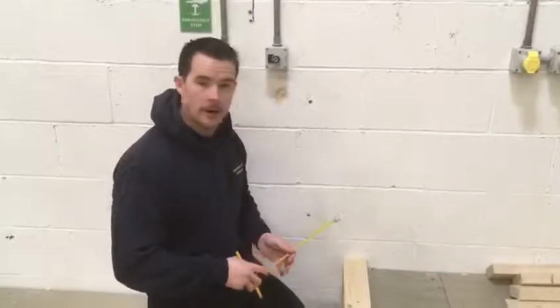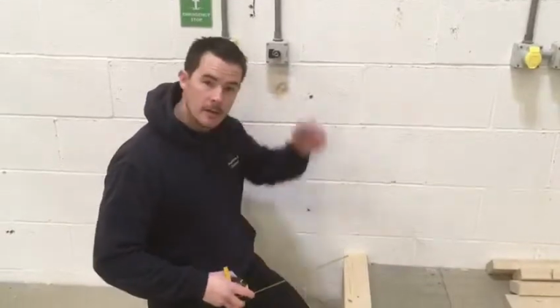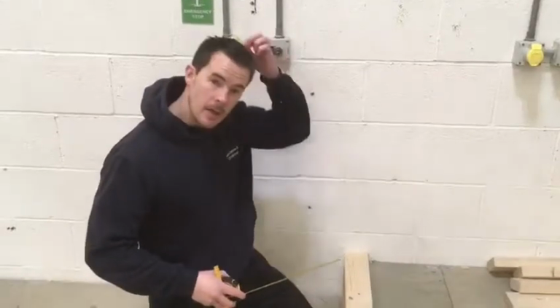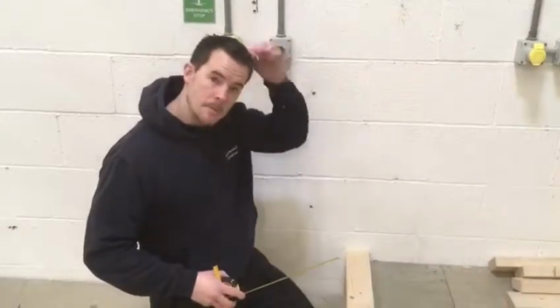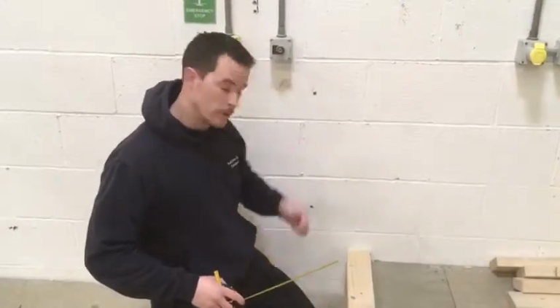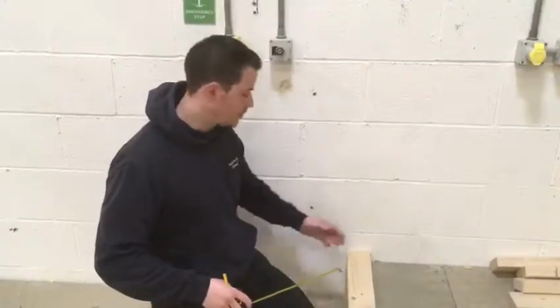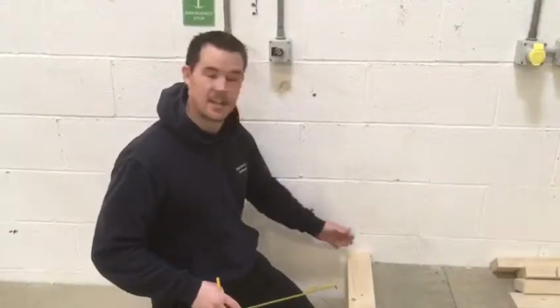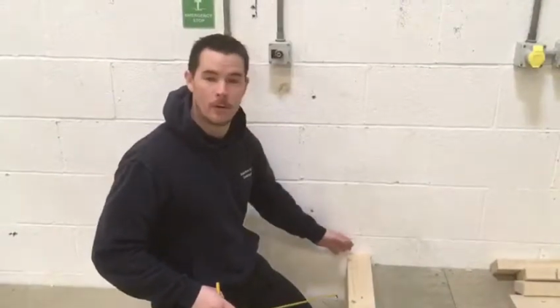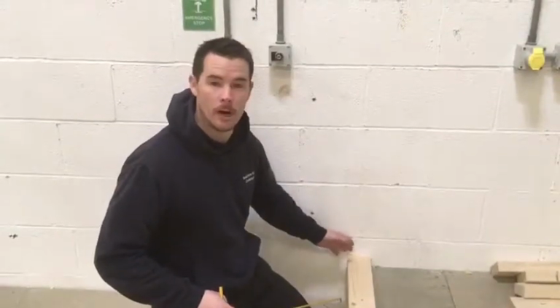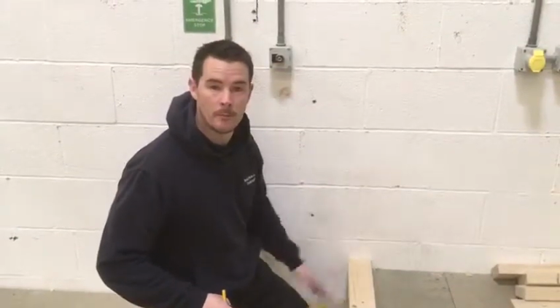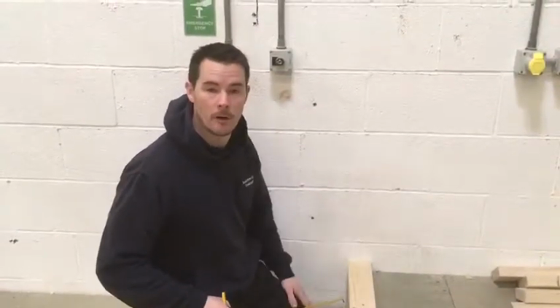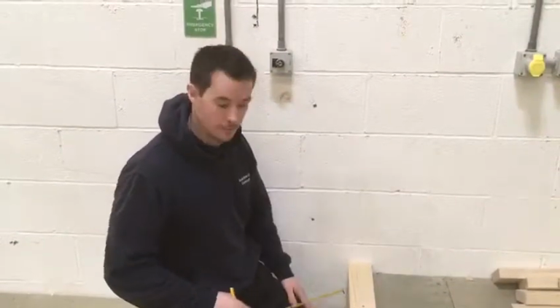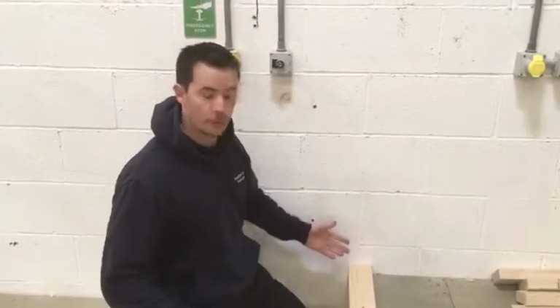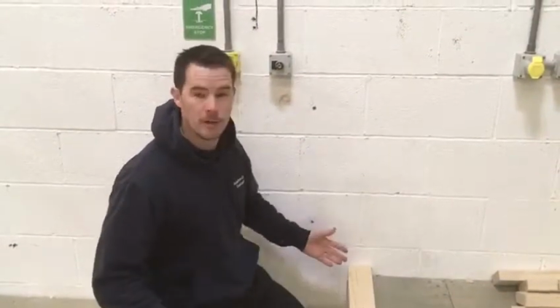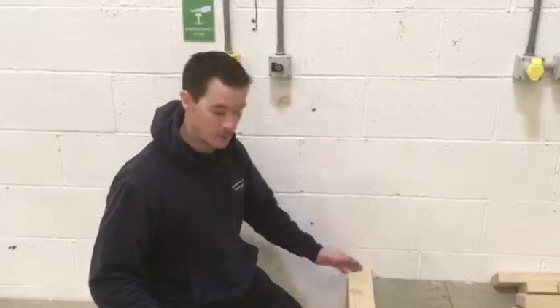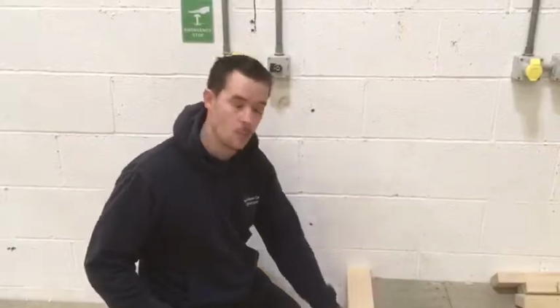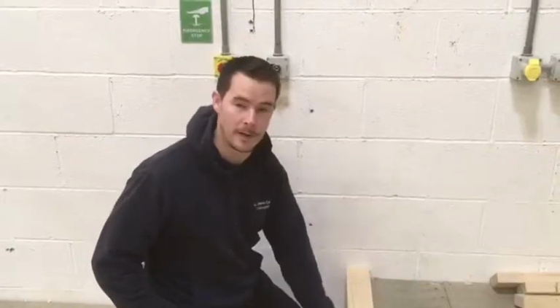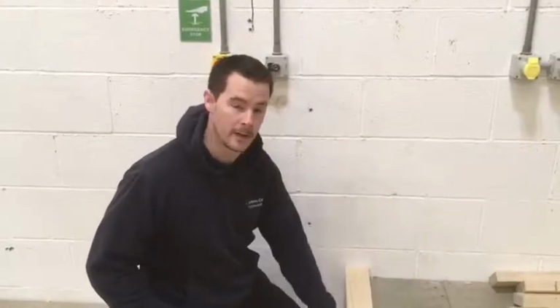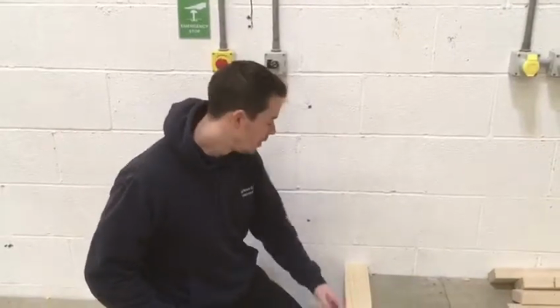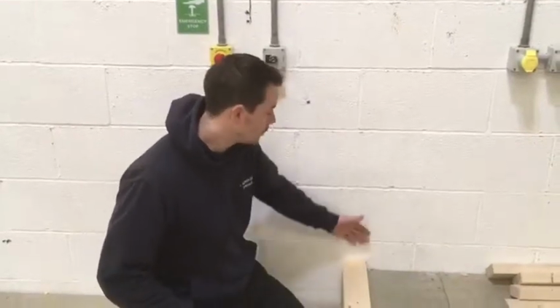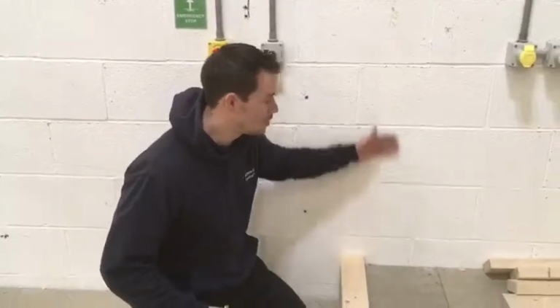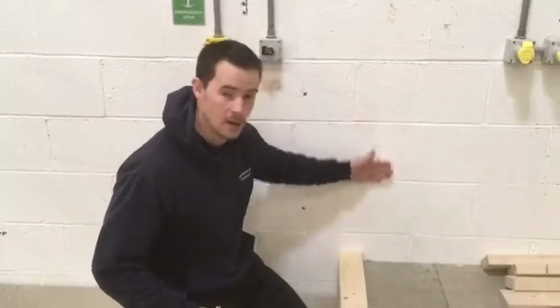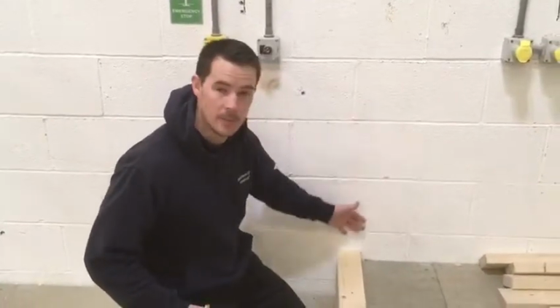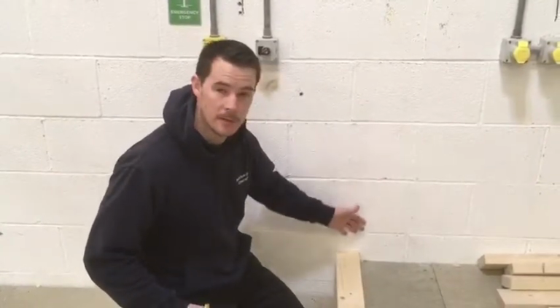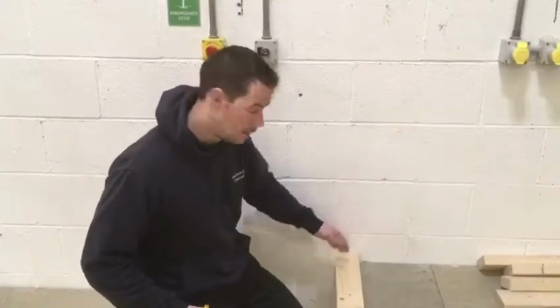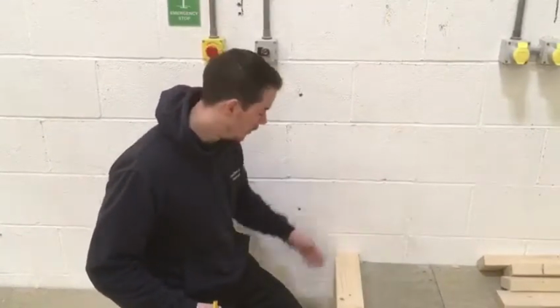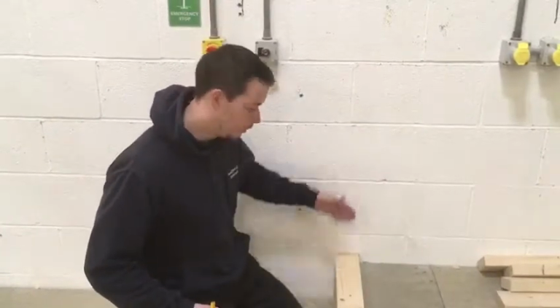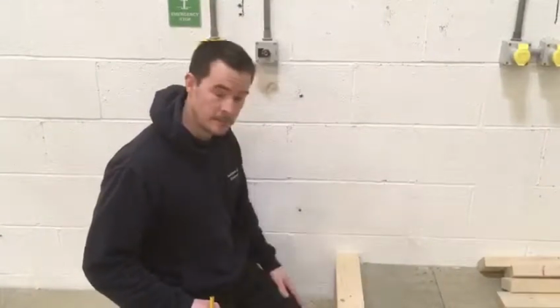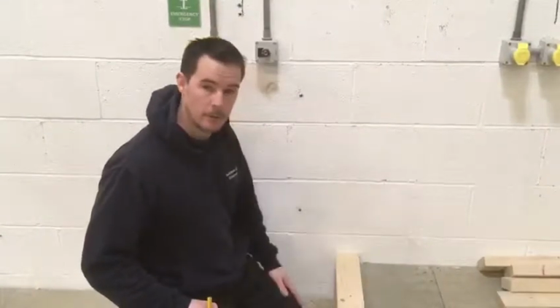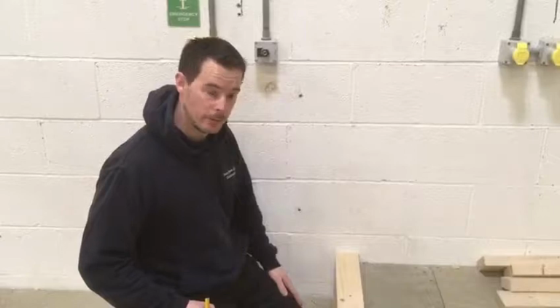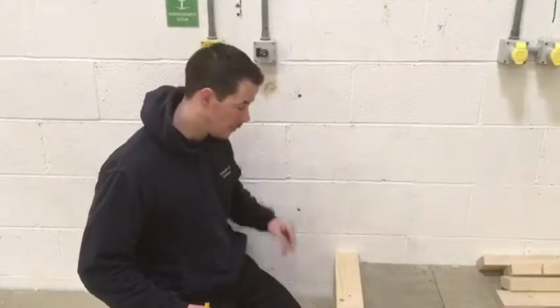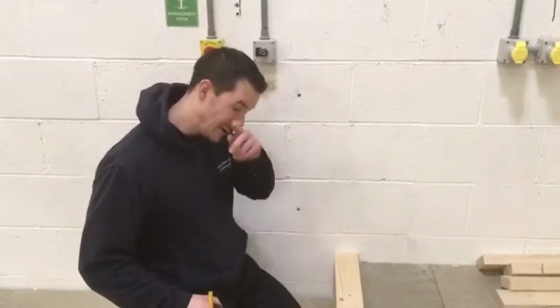What we're going to do is set out our first few trusses and our wall plate. You can imagine this is our gable end on the end of the roof, on the end of the building.